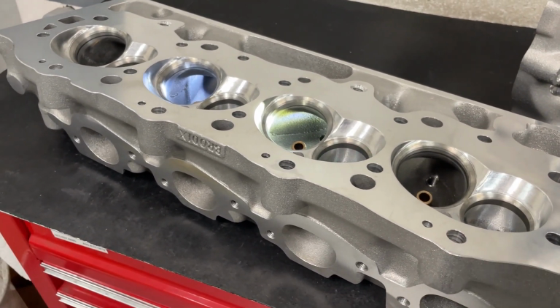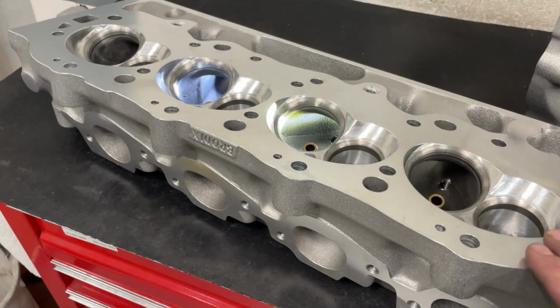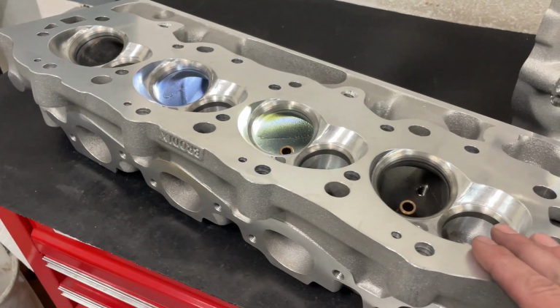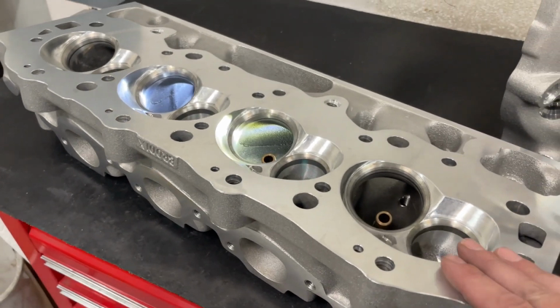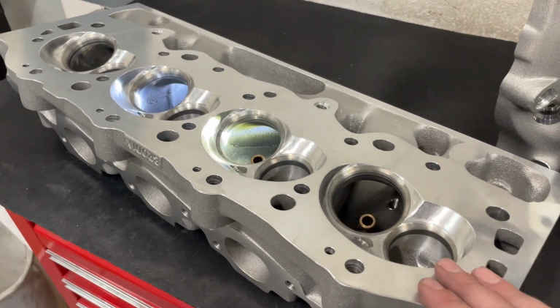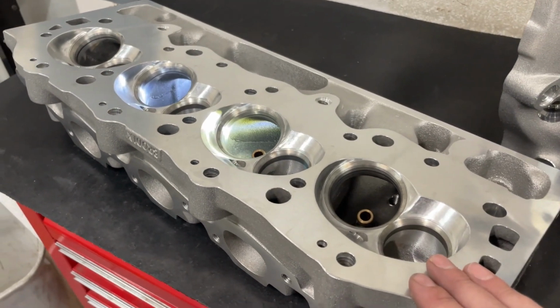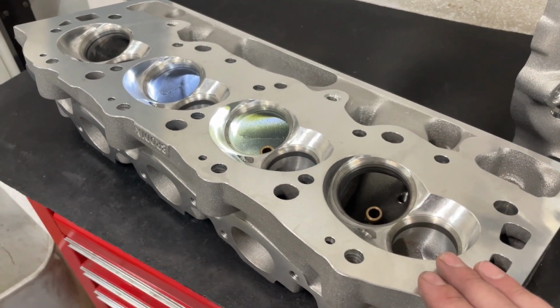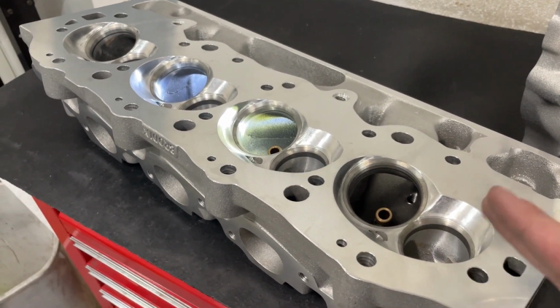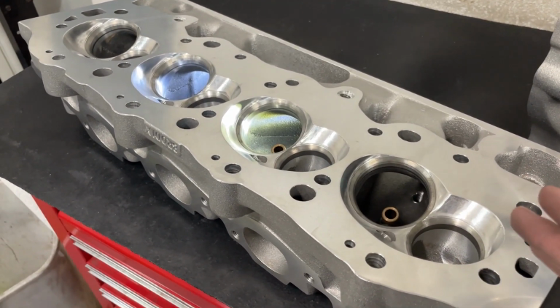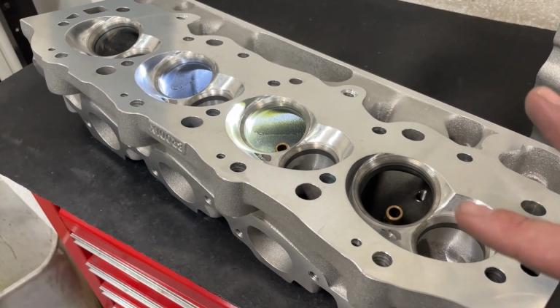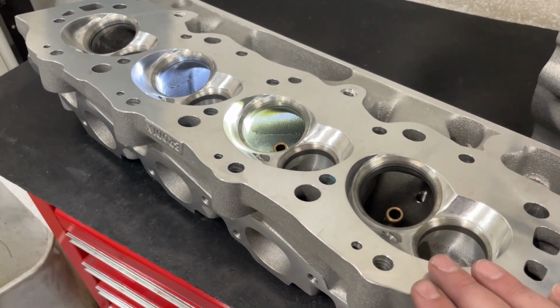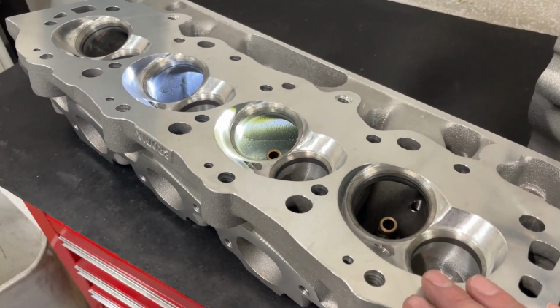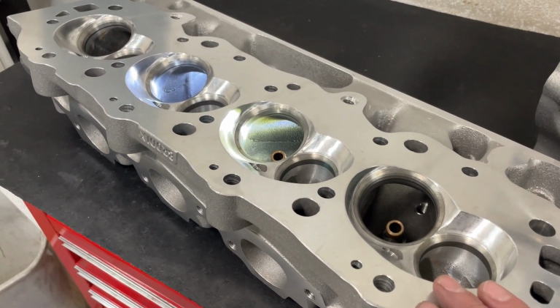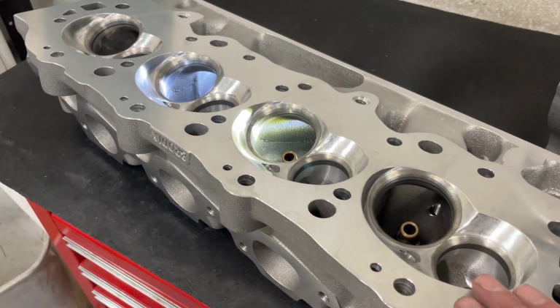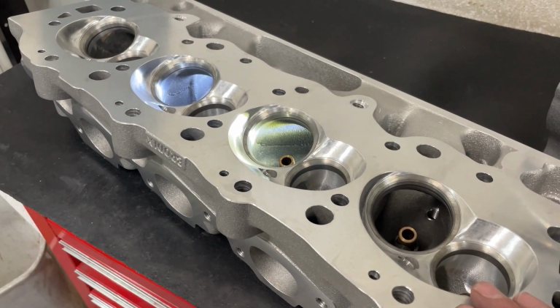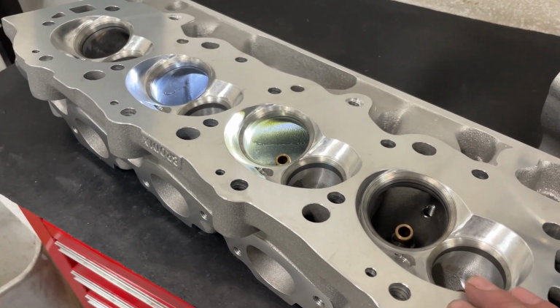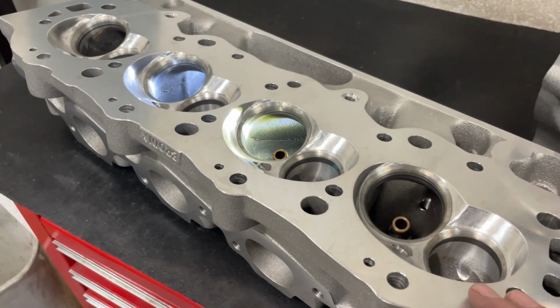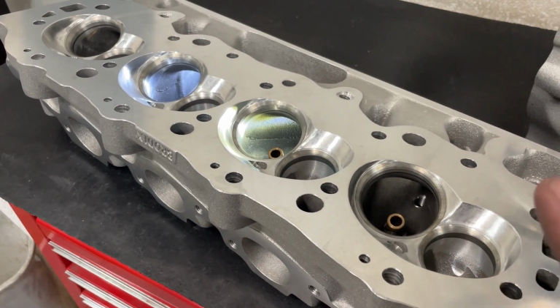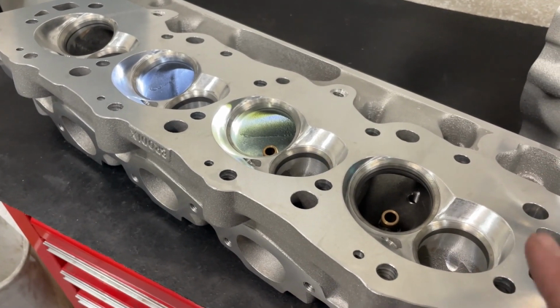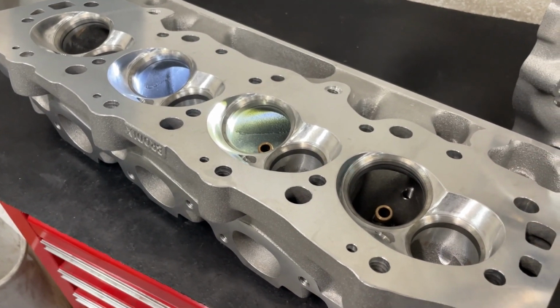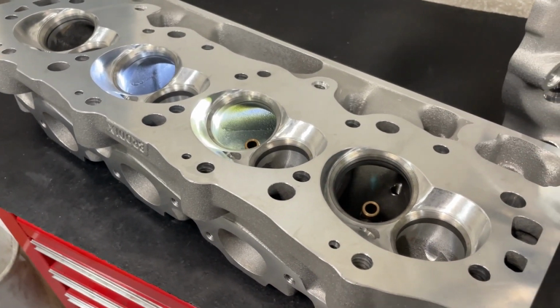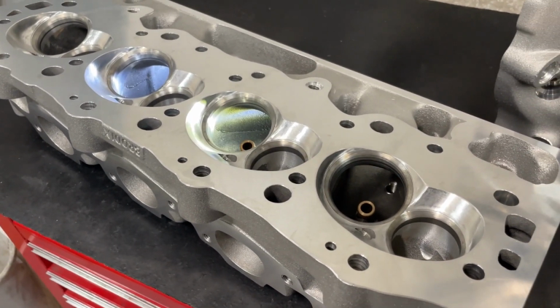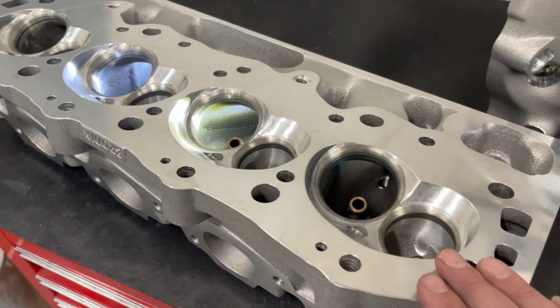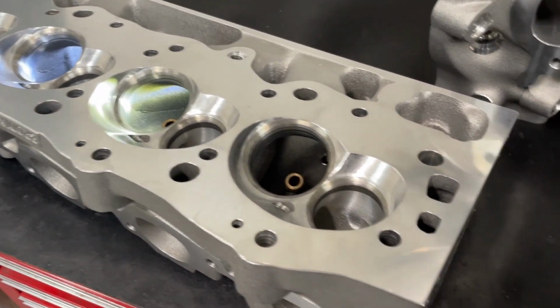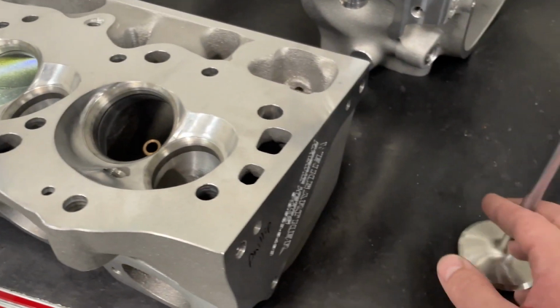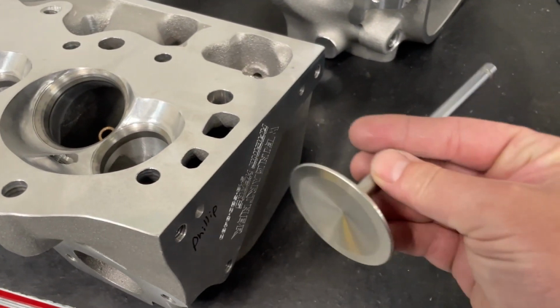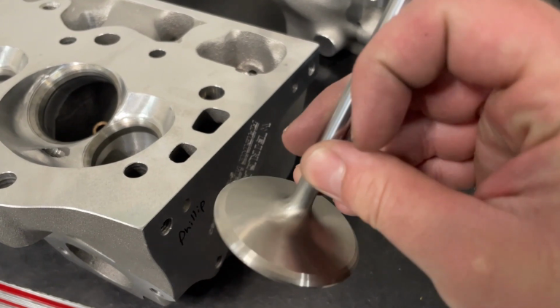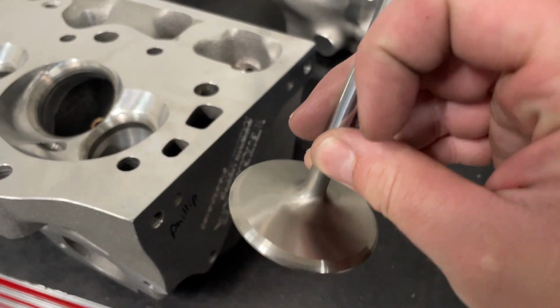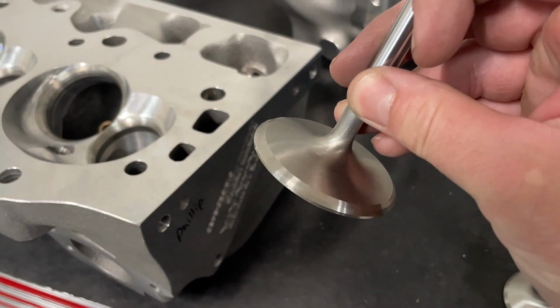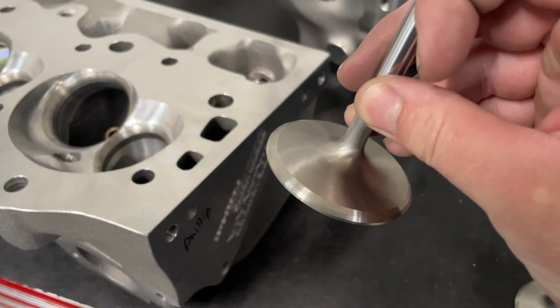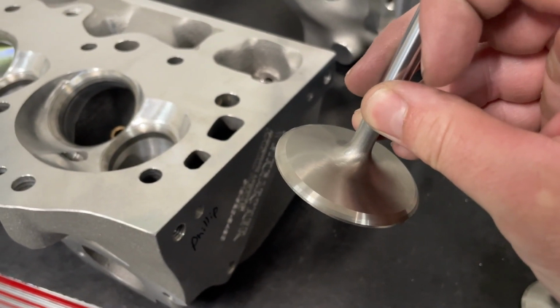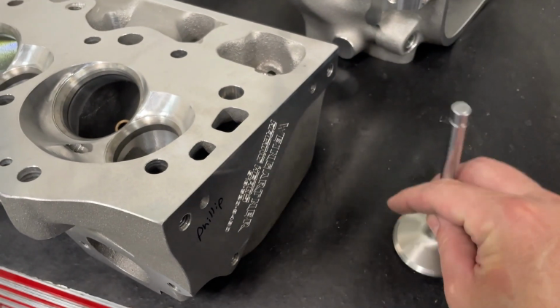Now according to Brodix, they claim it flows 436. I'm going to flow it on a 4625 and I think they flow it on a 46. A couple other things — I'm not flowing with the Brodix valves. I have an SI valve here. It's got a little back cut on it as well.